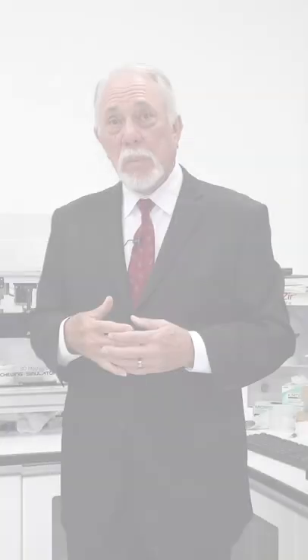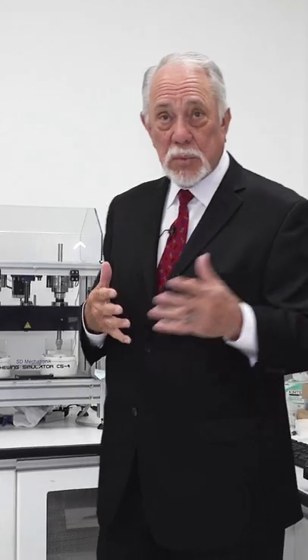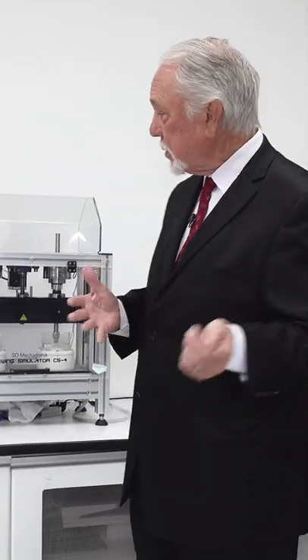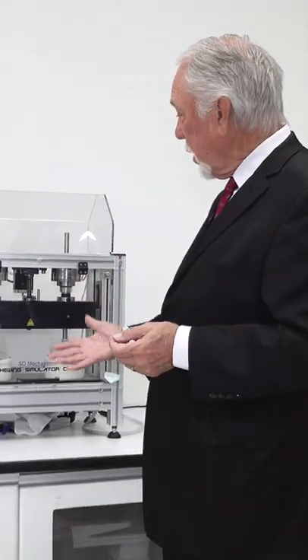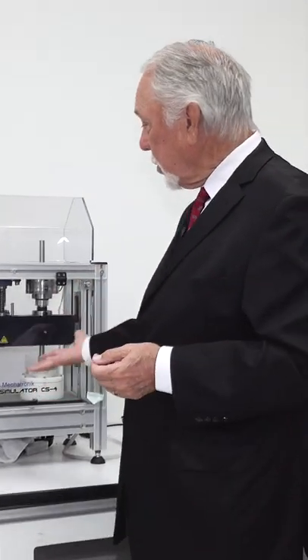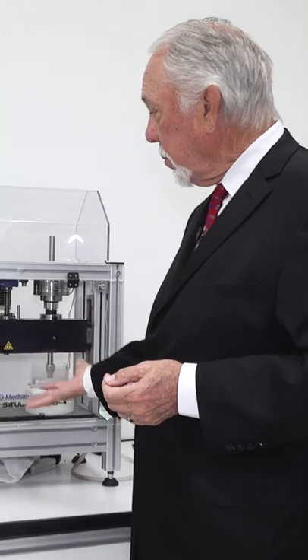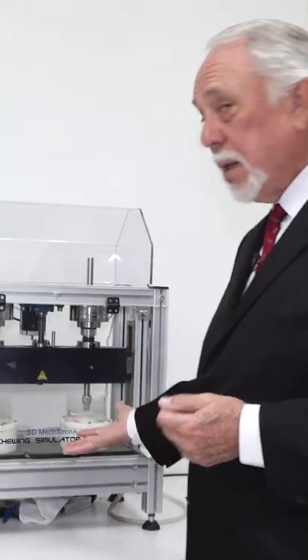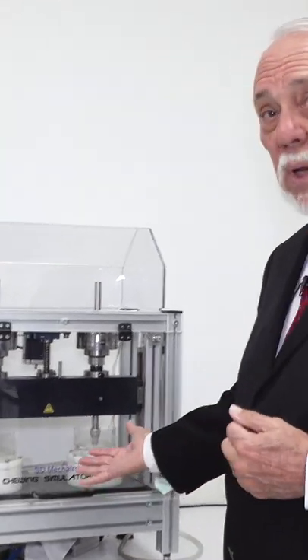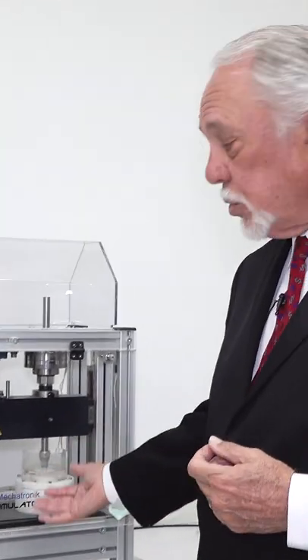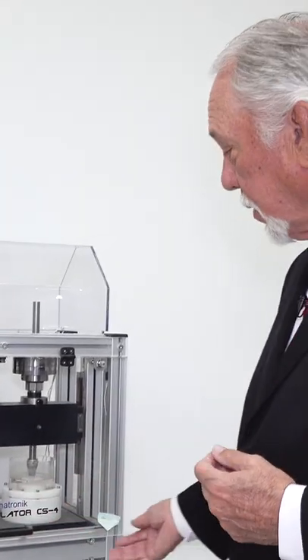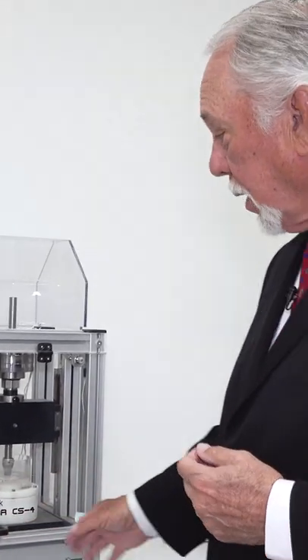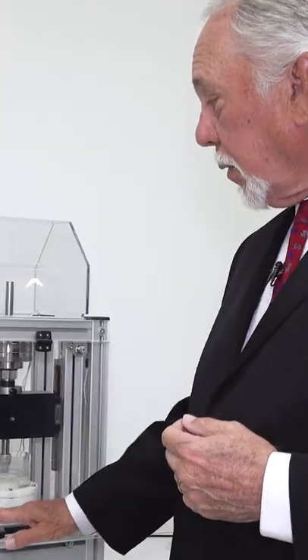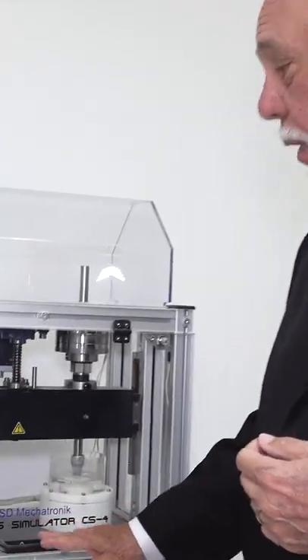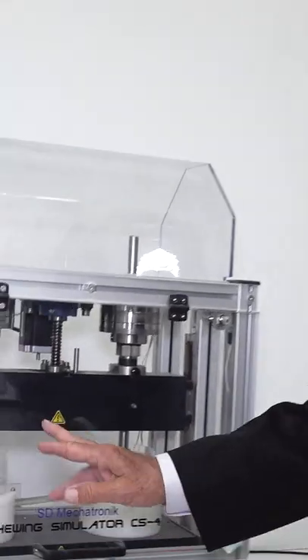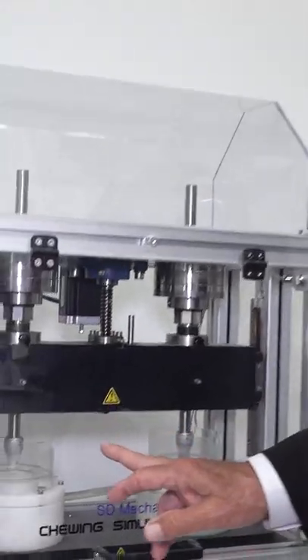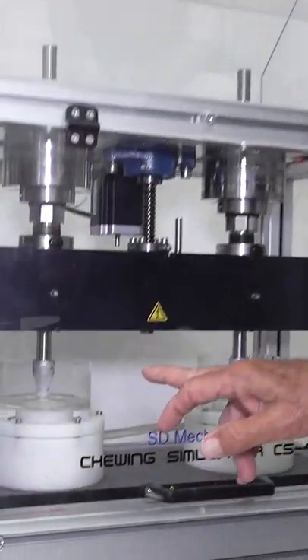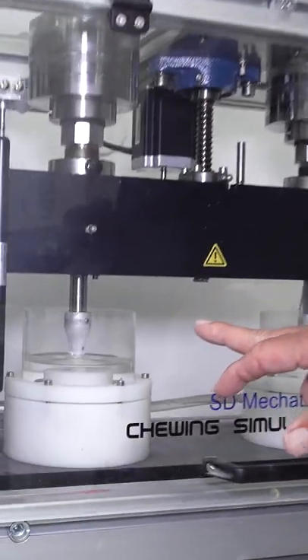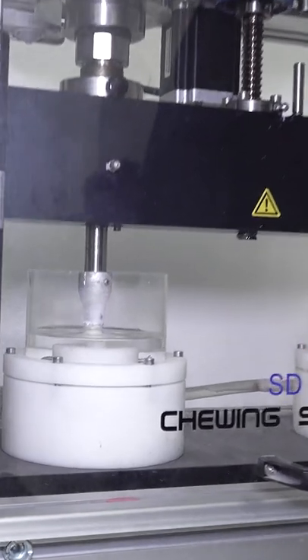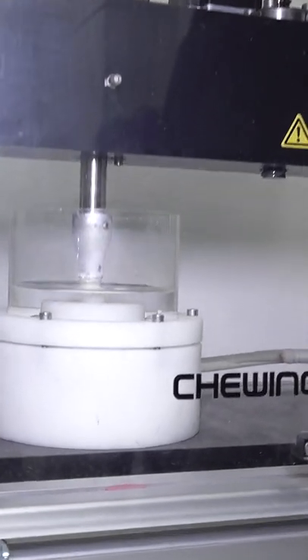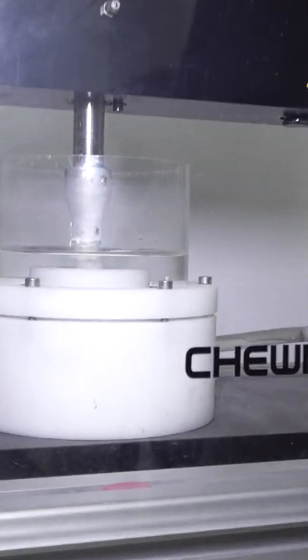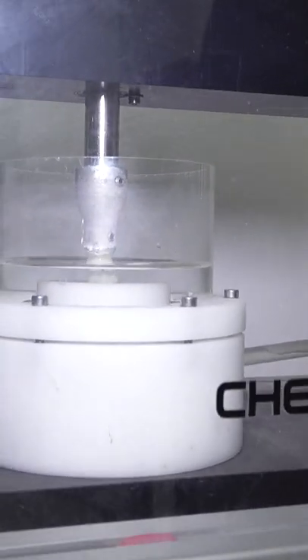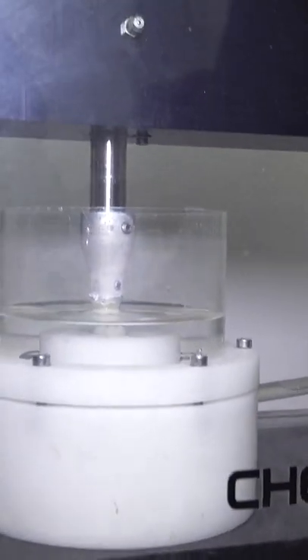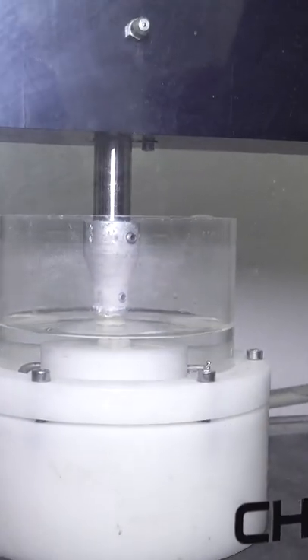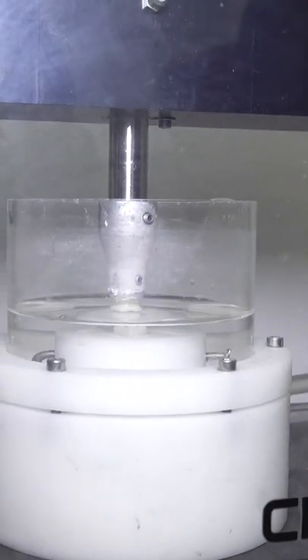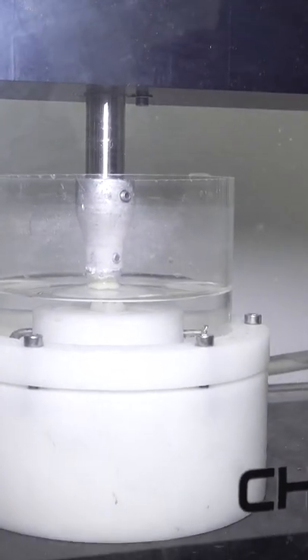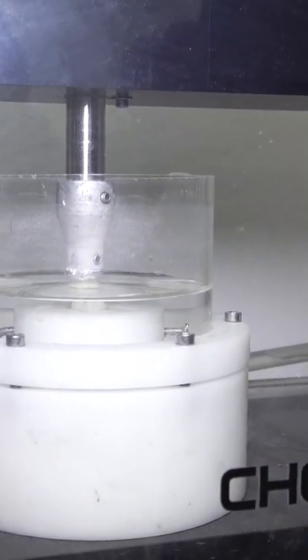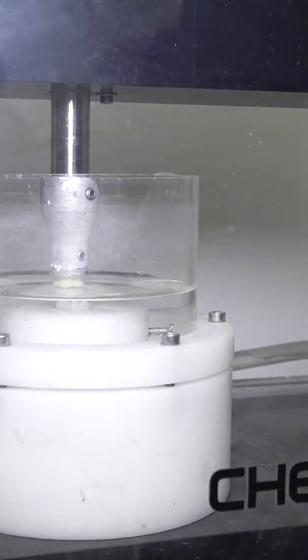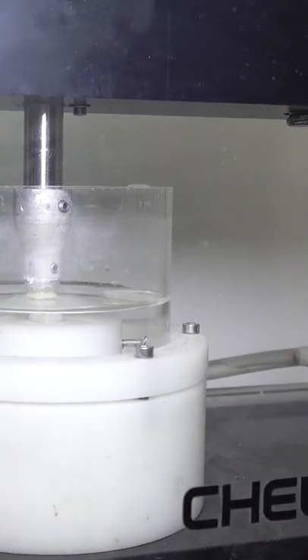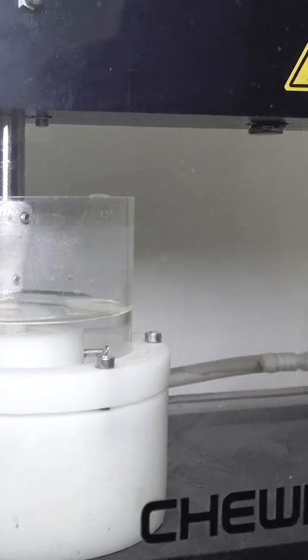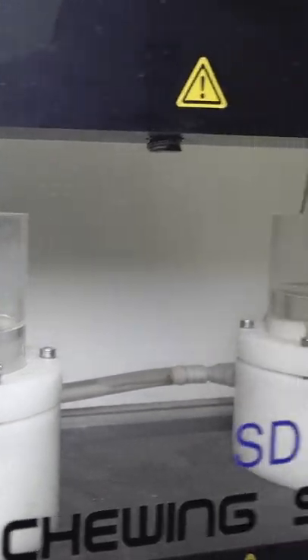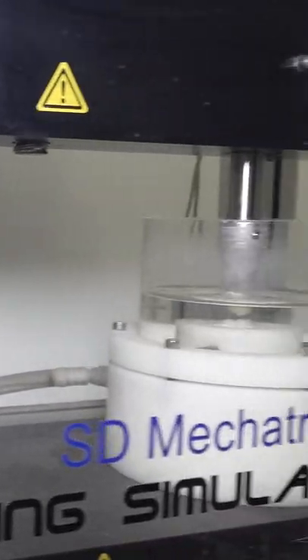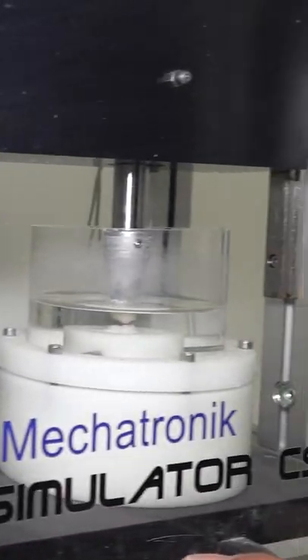So we bought some machines — these are Willitech machines. They'll do 1.2 million cycles of chewing. Unfortunately, it takes a little over three weeks to complete the chewing cycle before you know whether you've got the wear you want.